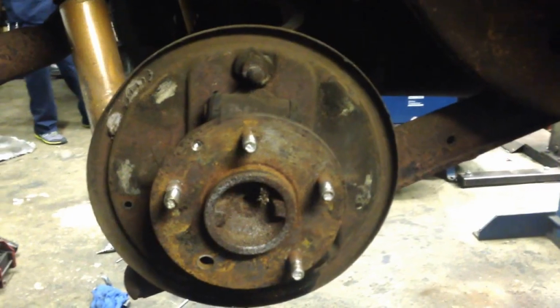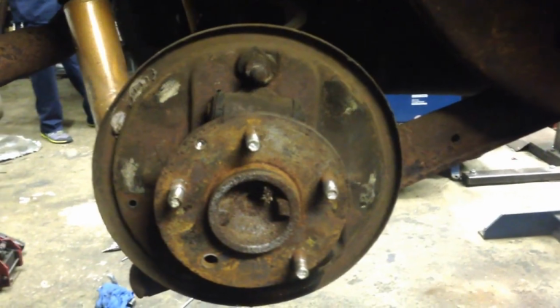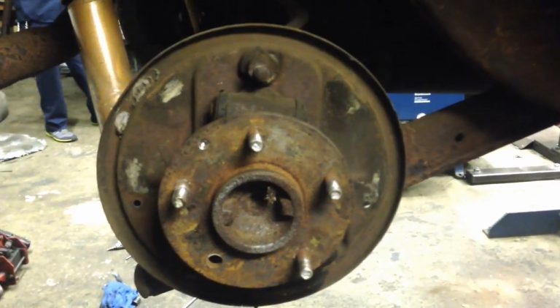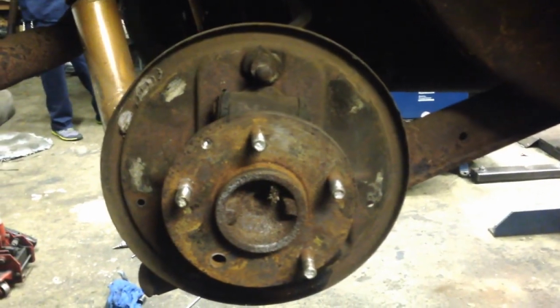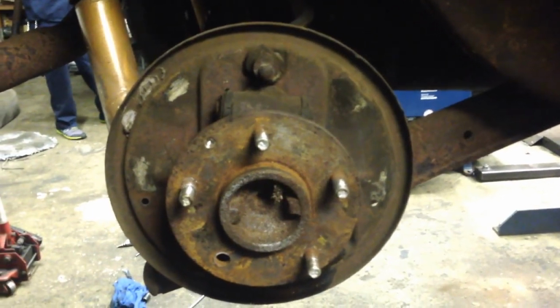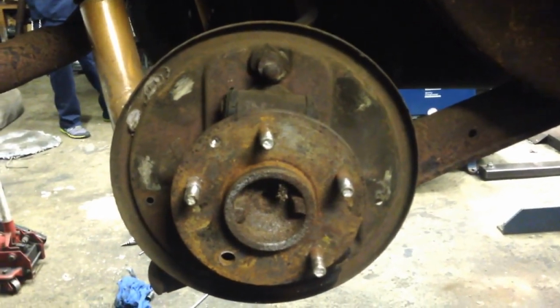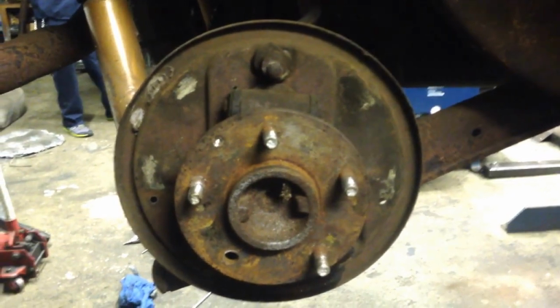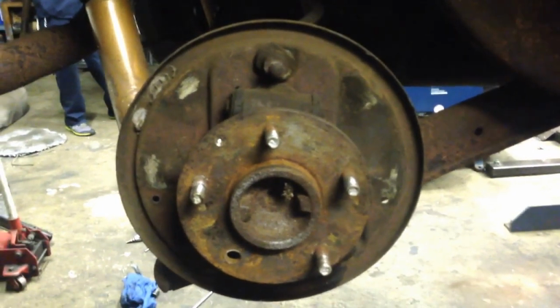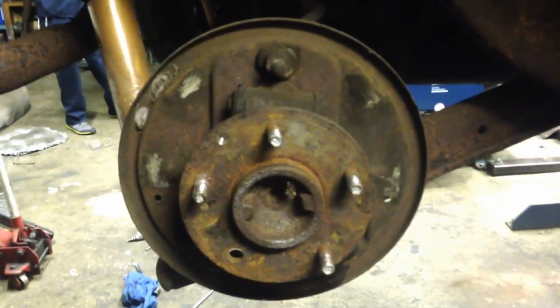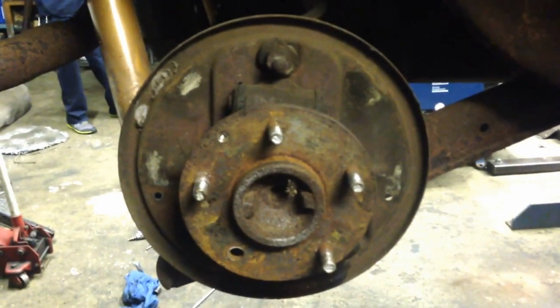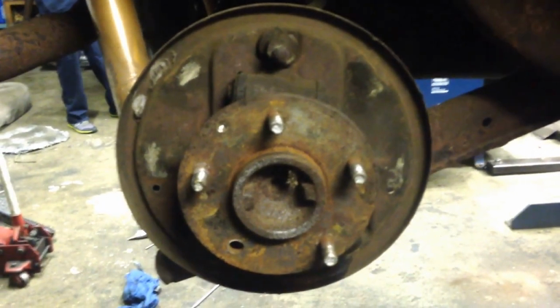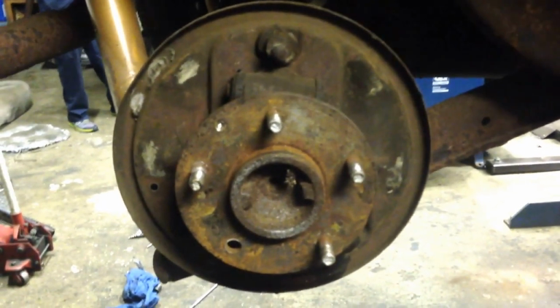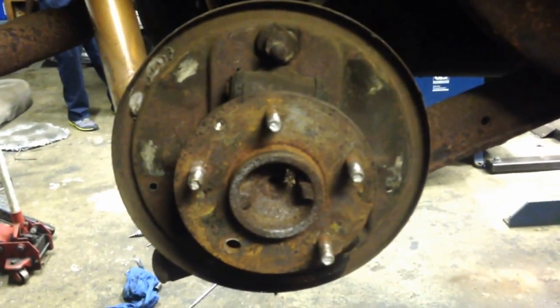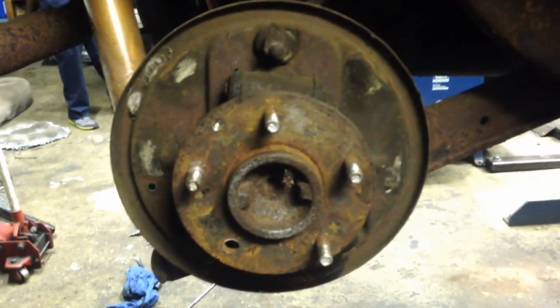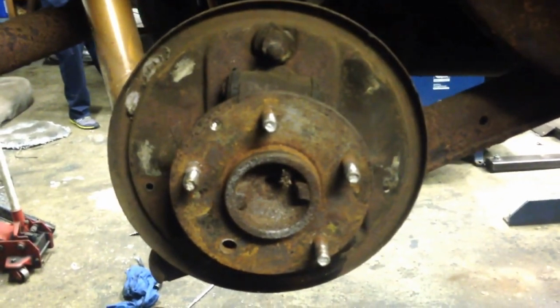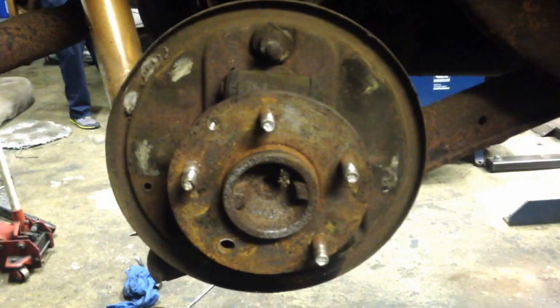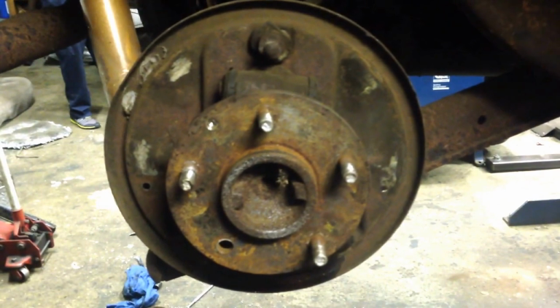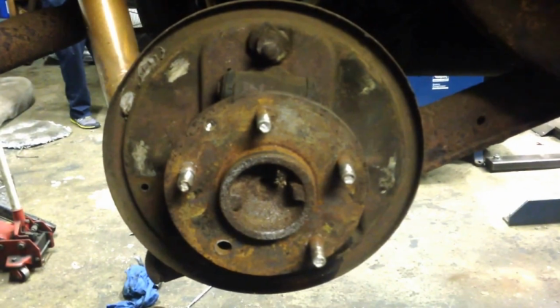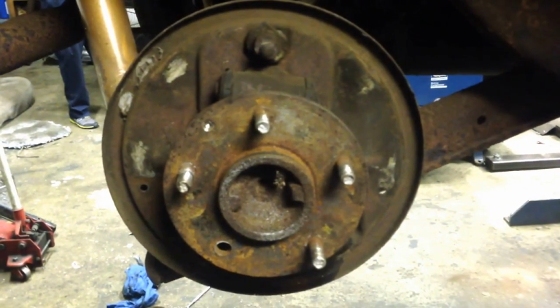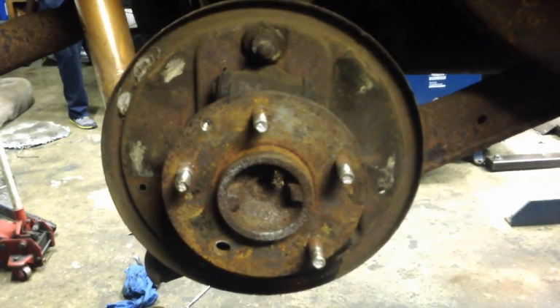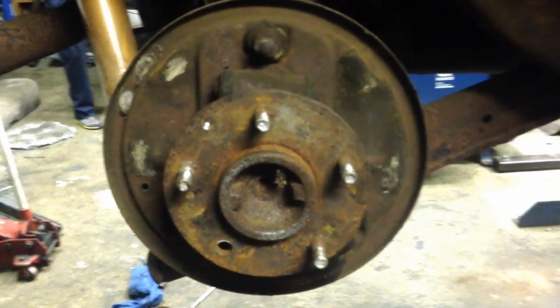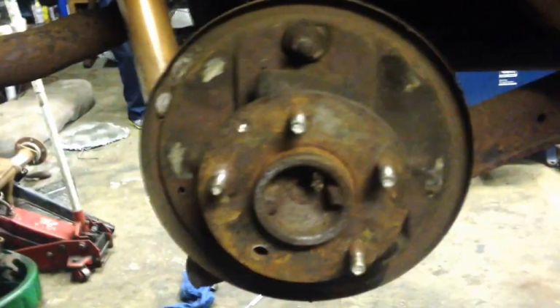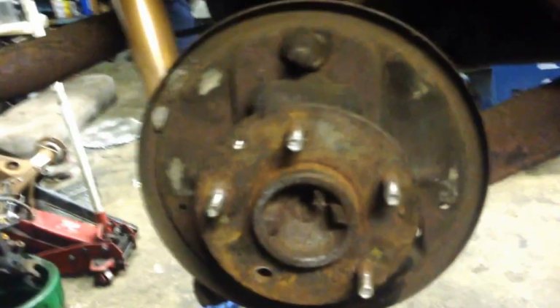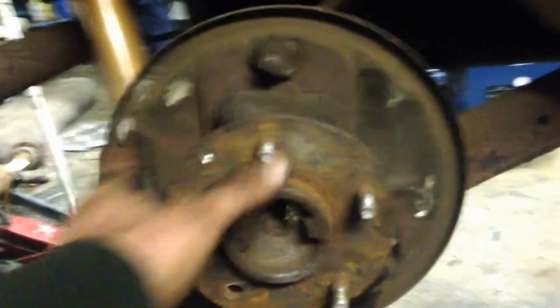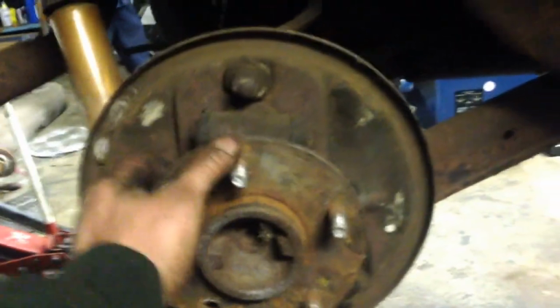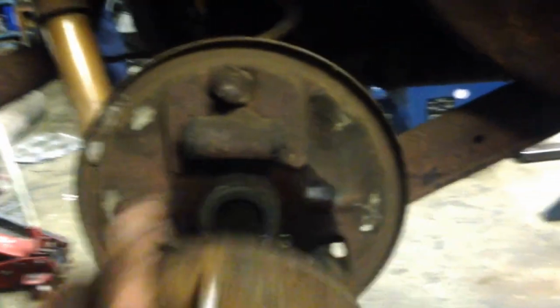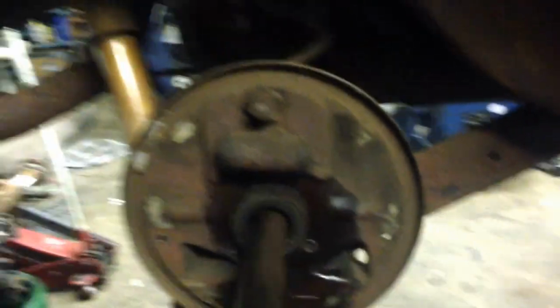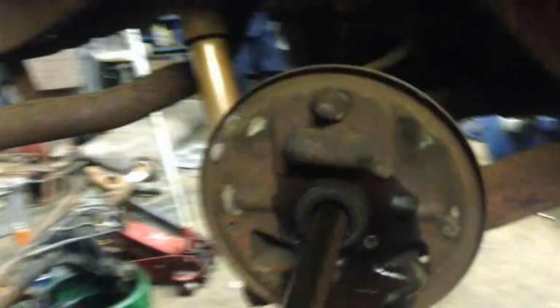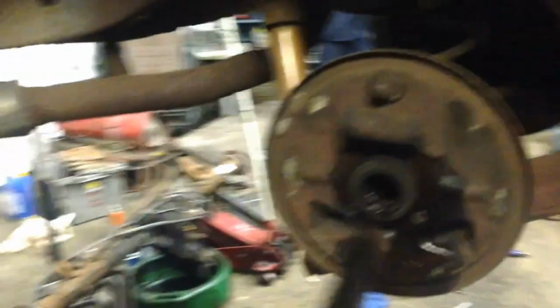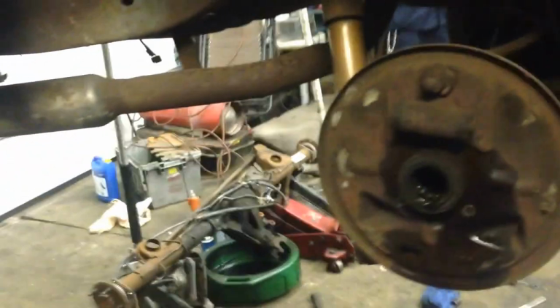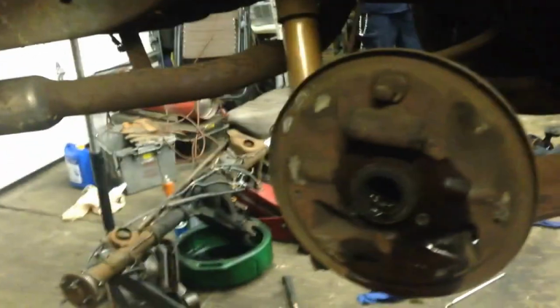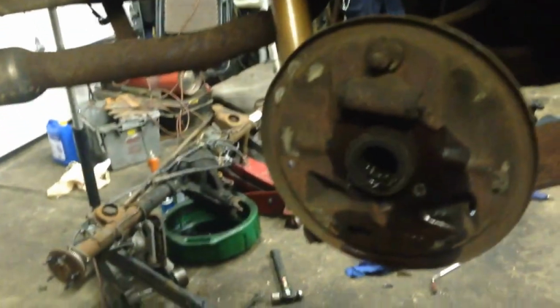First of all, take the C-clips off, eliminate all the brakes, and I'm going to trash them. Next, the C-clips out, pull the axle out.